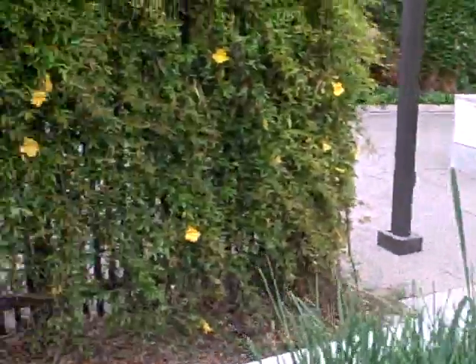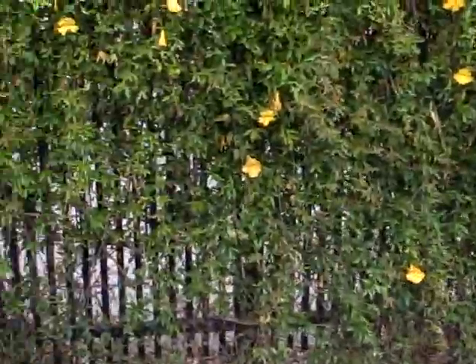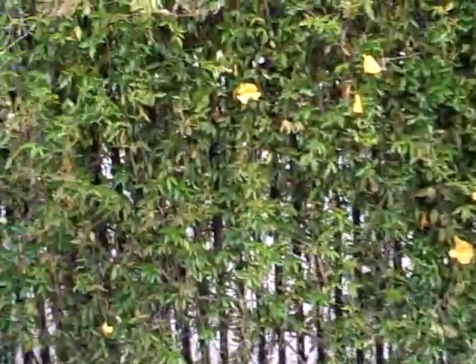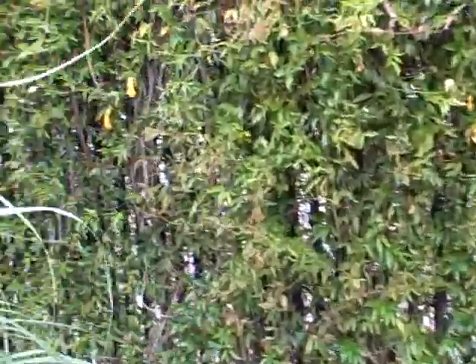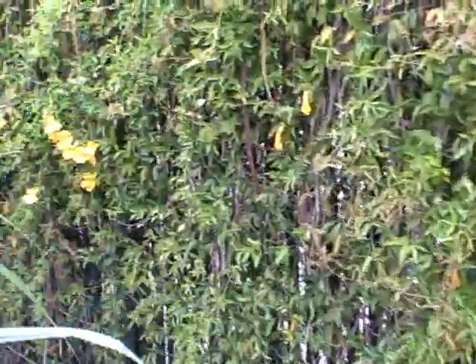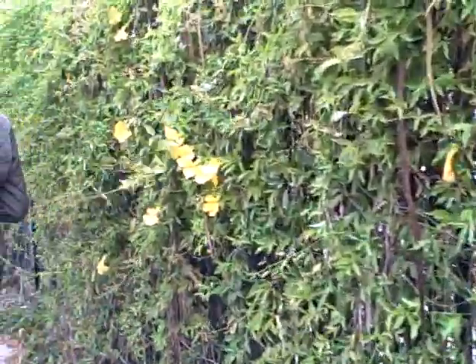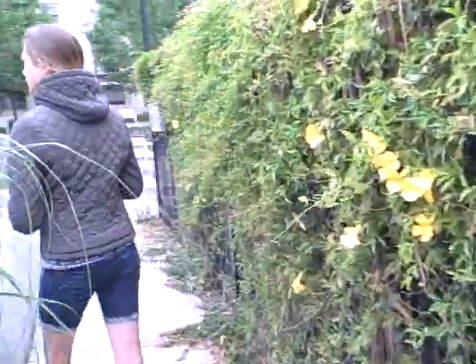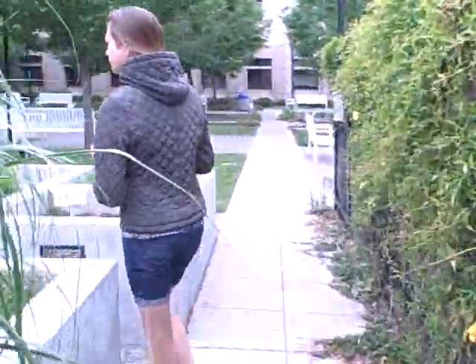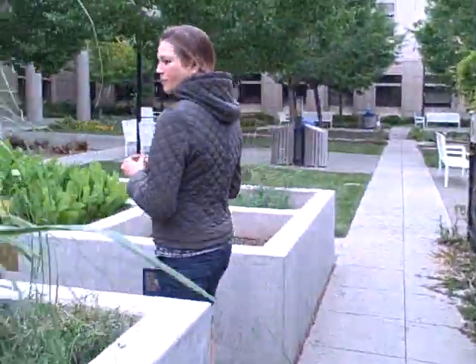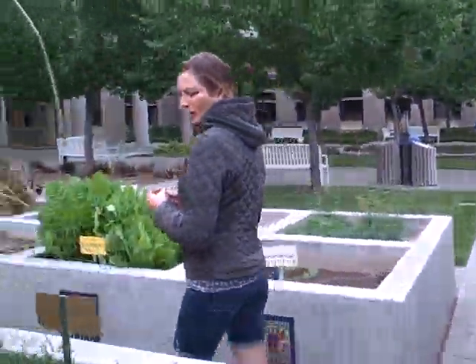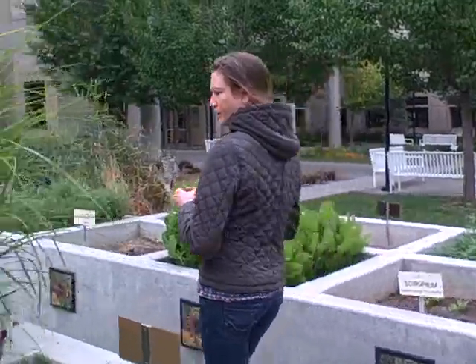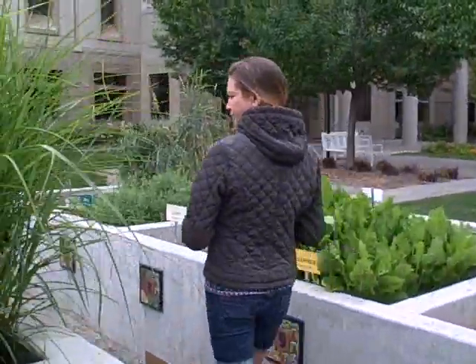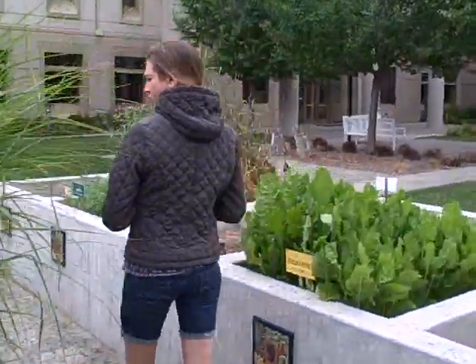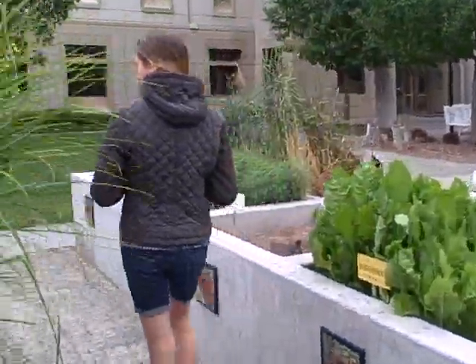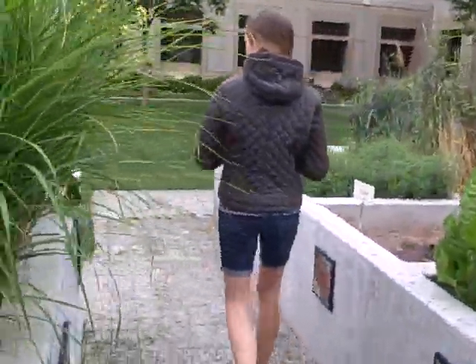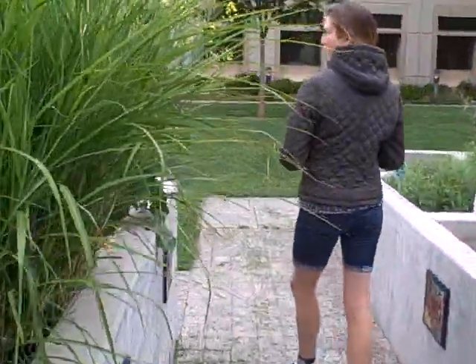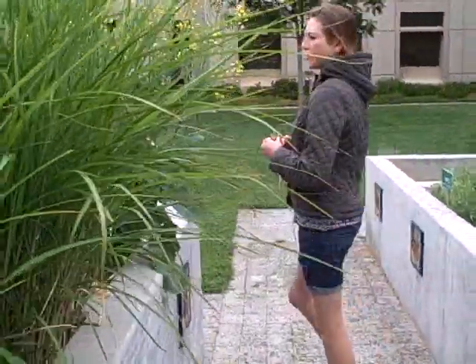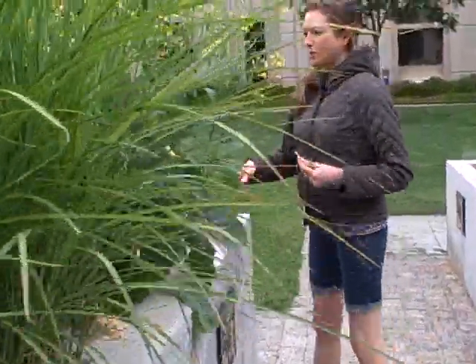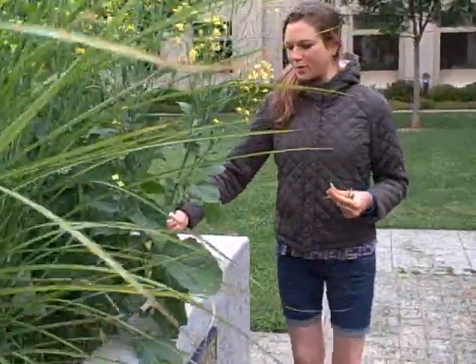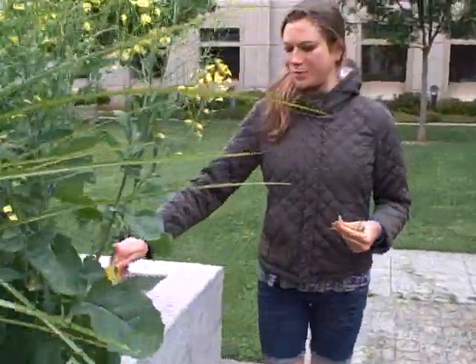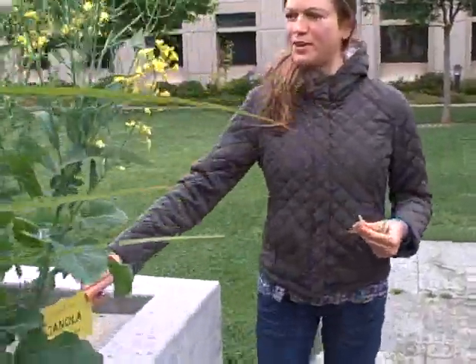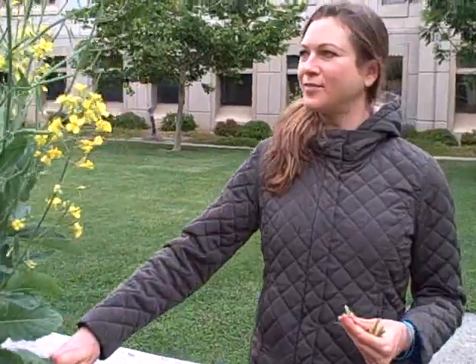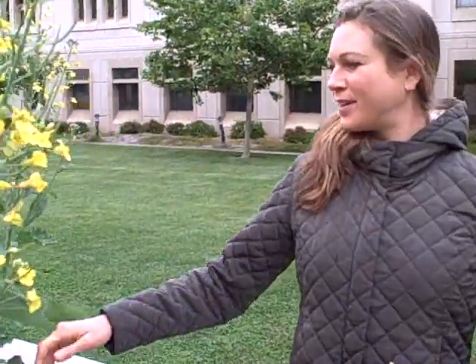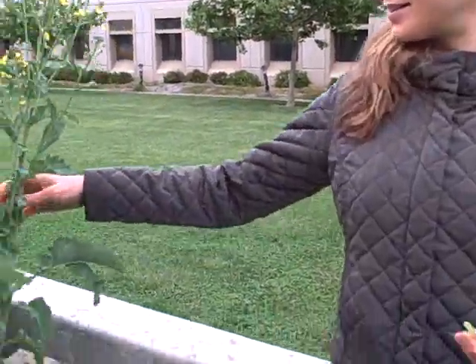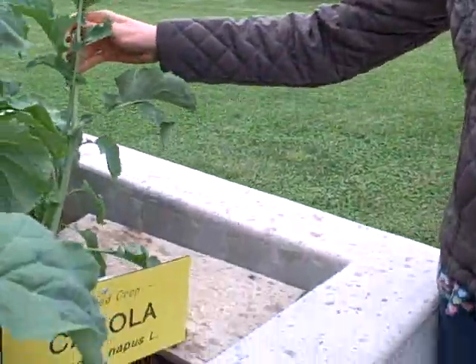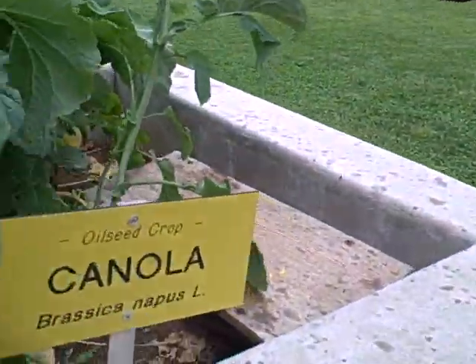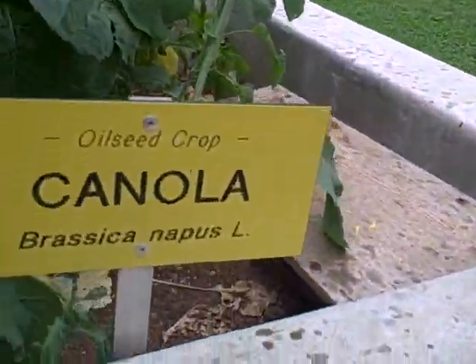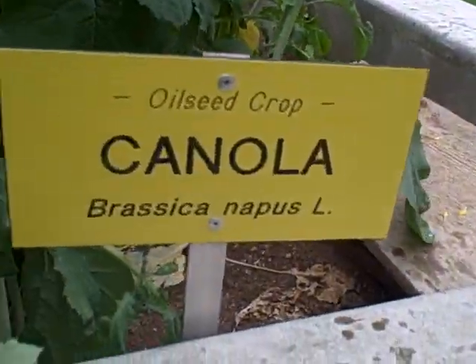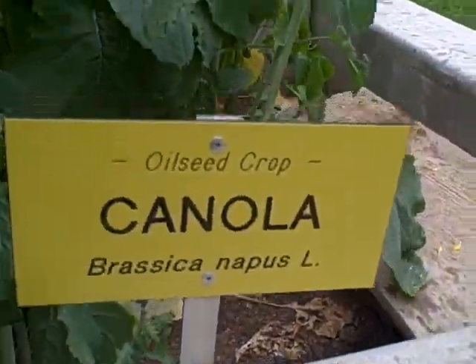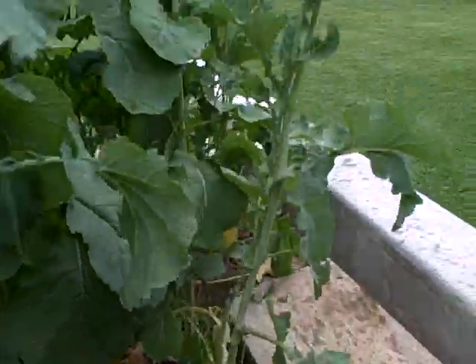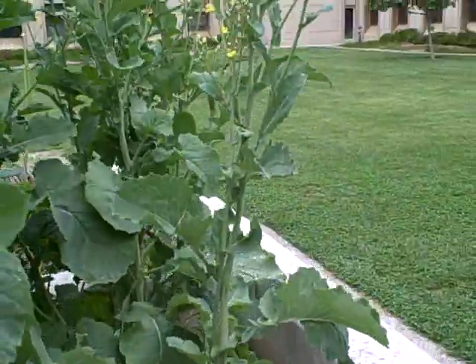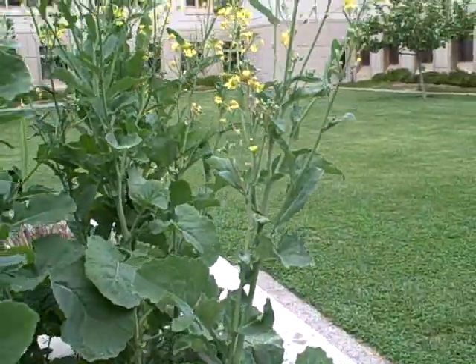And then there was something cool over here I saw. Oh yeah, canola oil — if you eat canola oil, that's the plant that it comes from. And it kind of looks just like a broccoli plant.